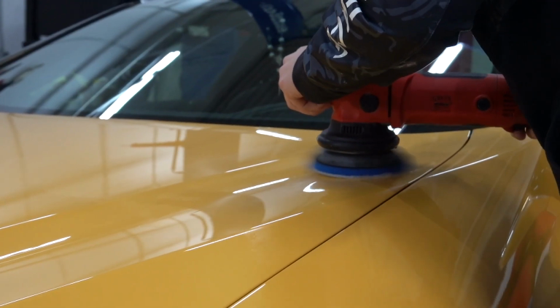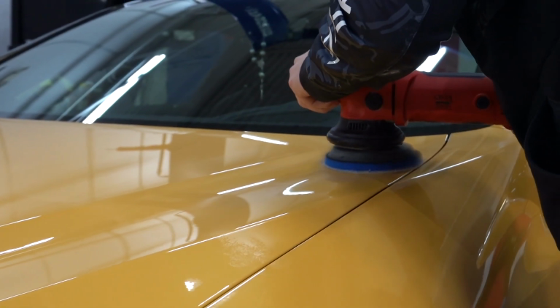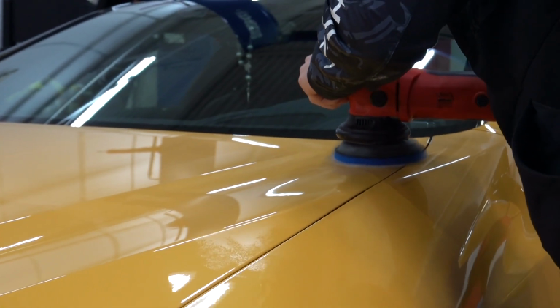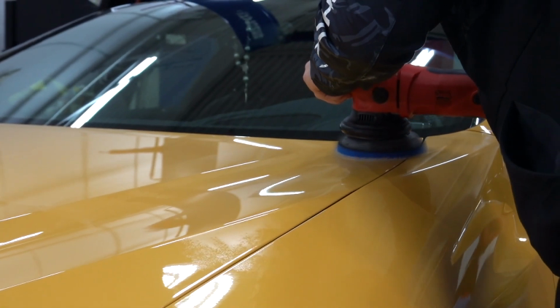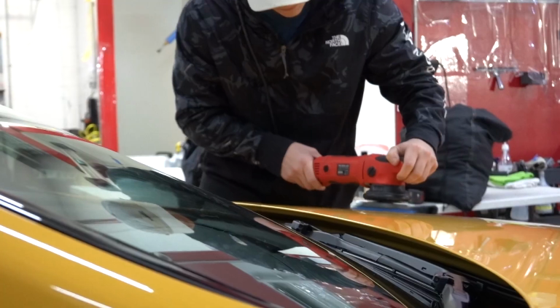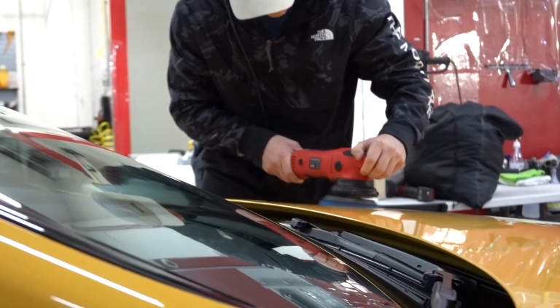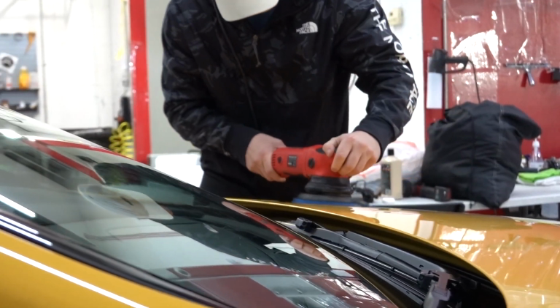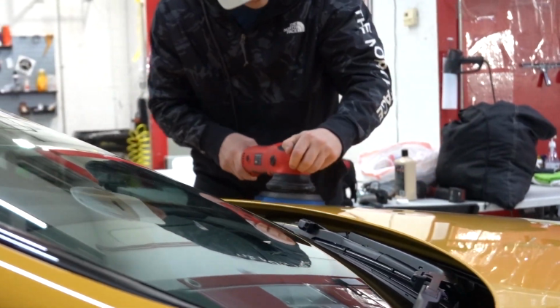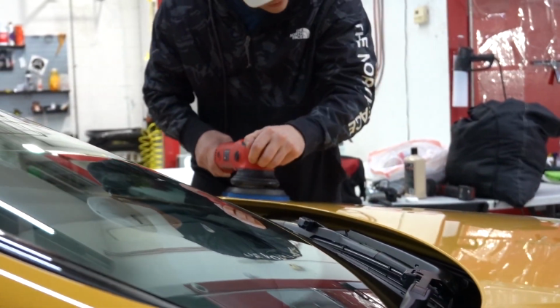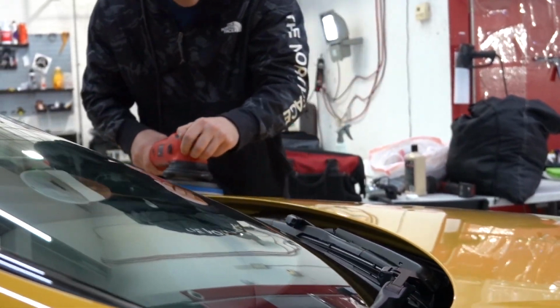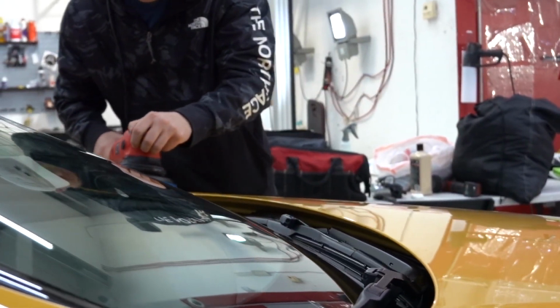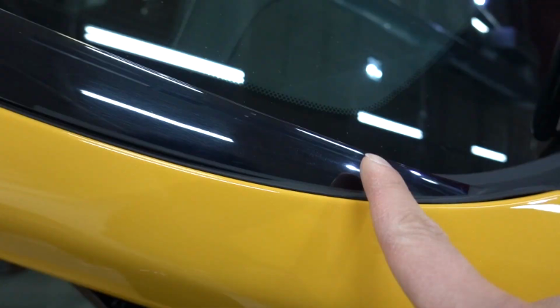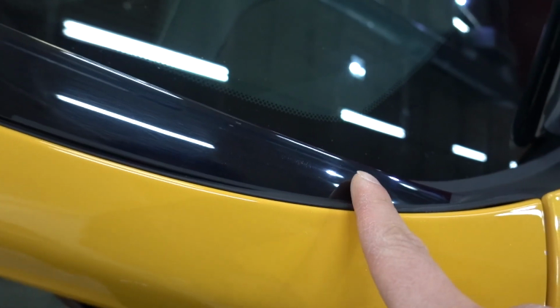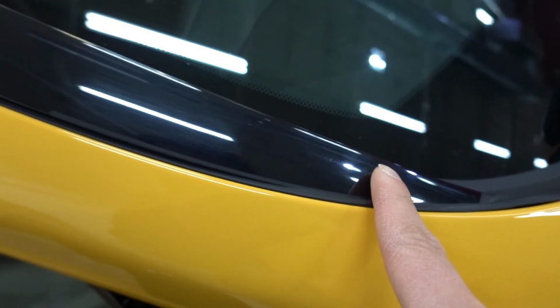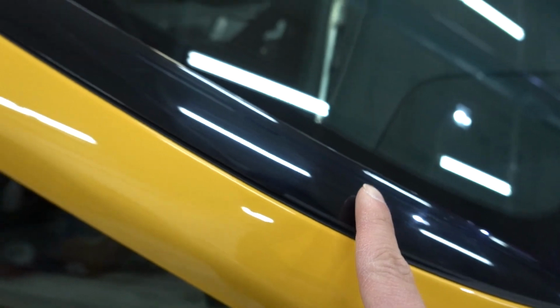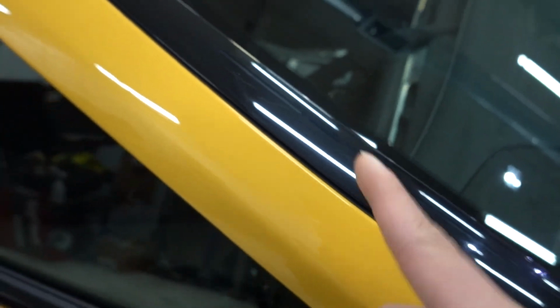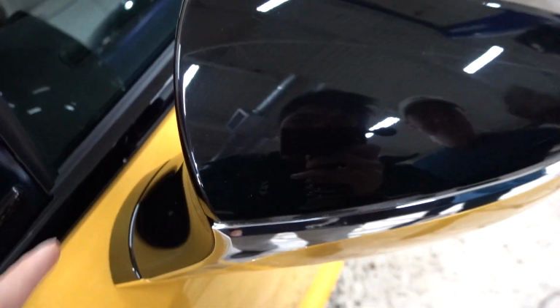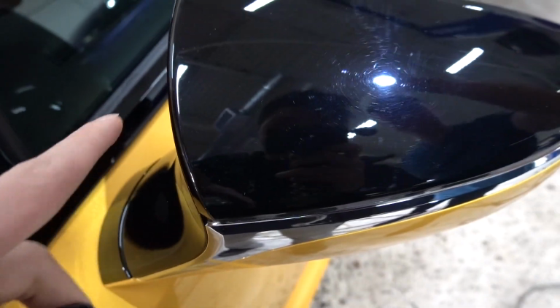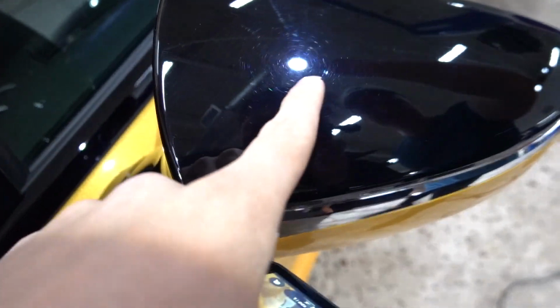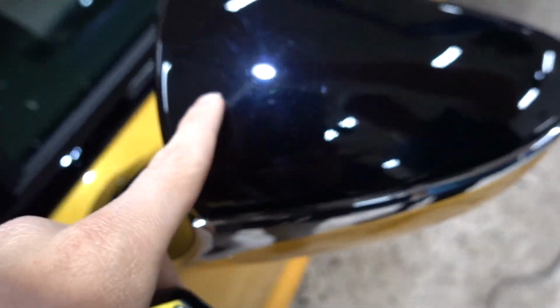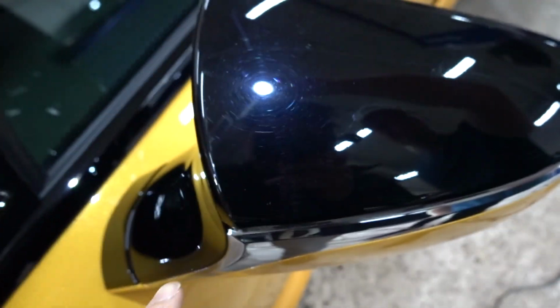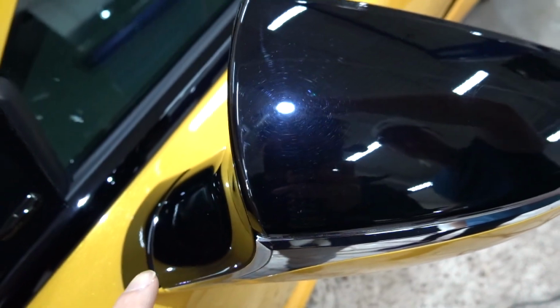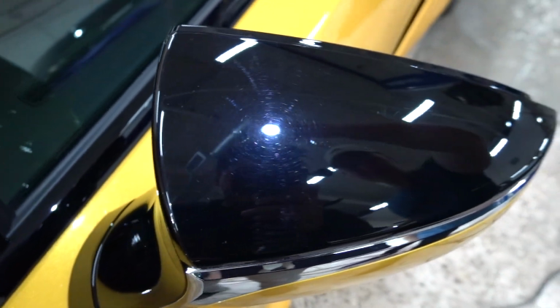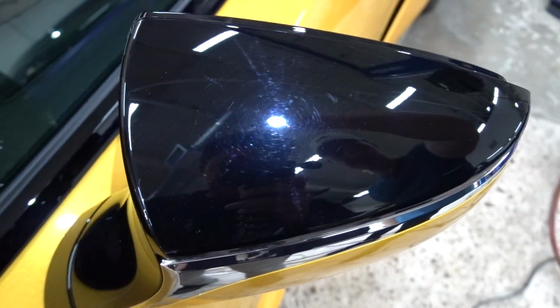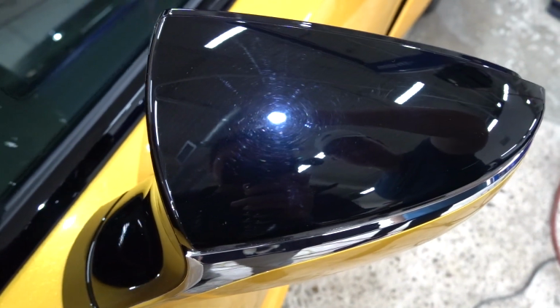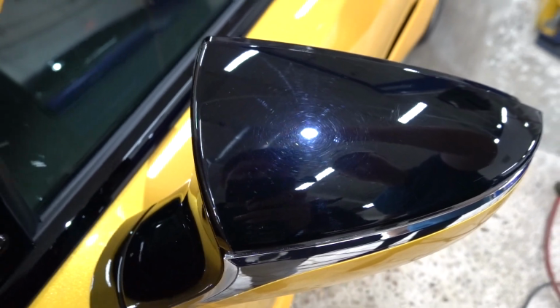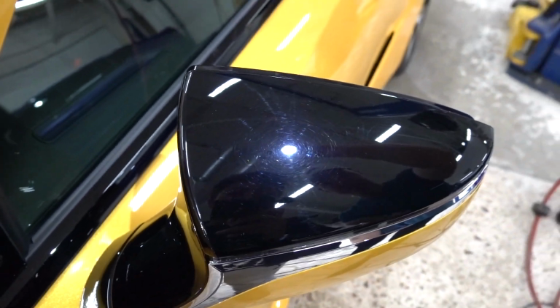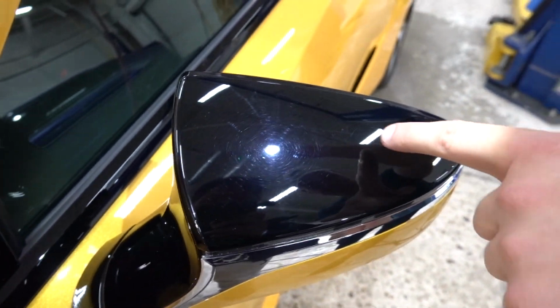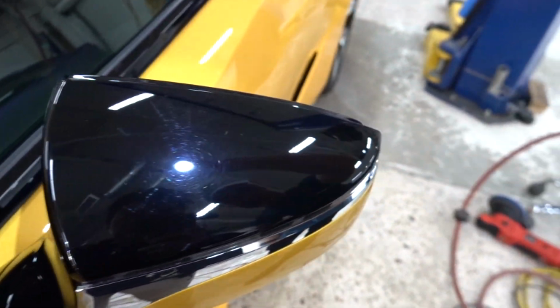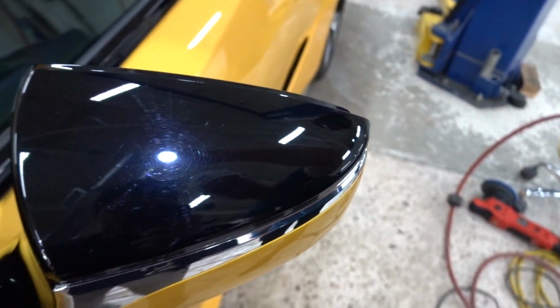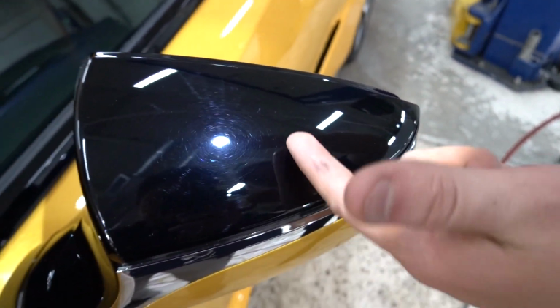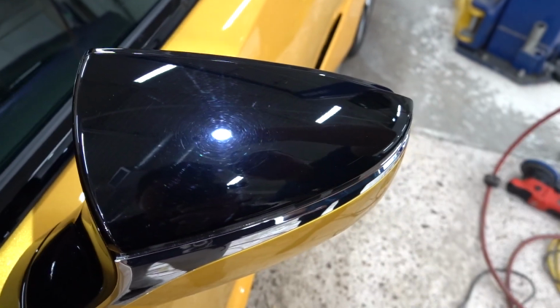You guys can't really tell, but there's light swirl marks and scratches everywhere, so we're going to try to remove that as much as possible. It's more obvious in the black pieces than the yellow, but it's pretty much on the entire car. This will help make it a little bit shinier before we actually seal it in with the film and do a coating on top.